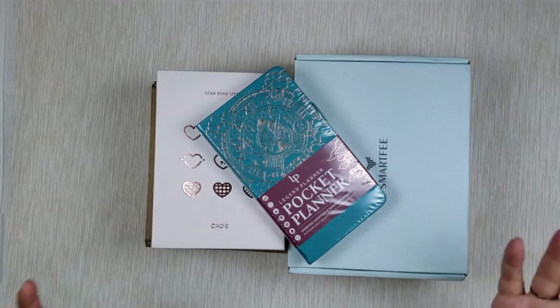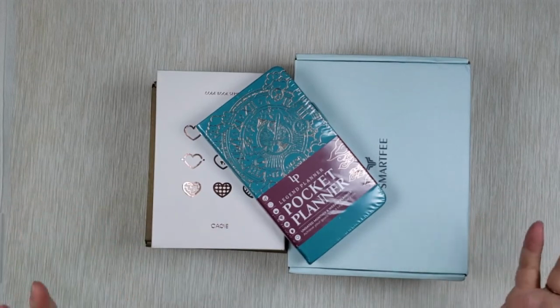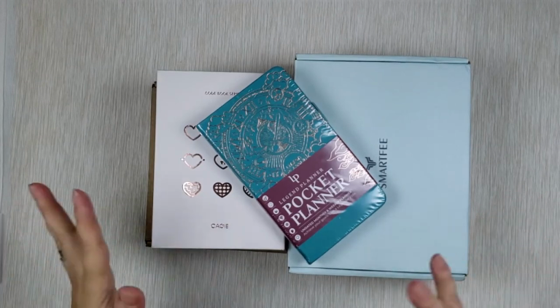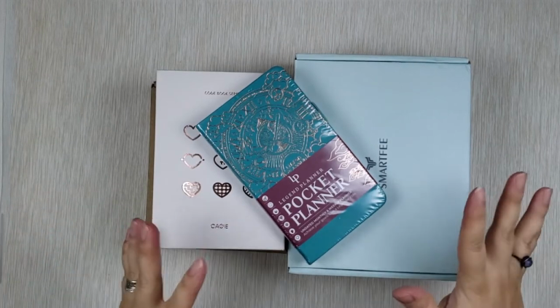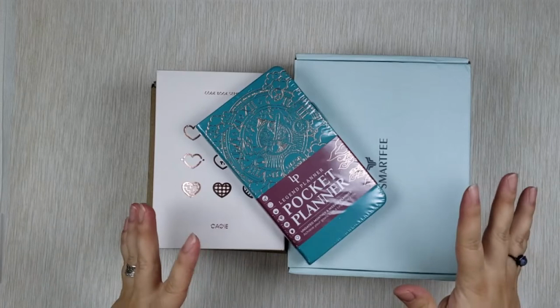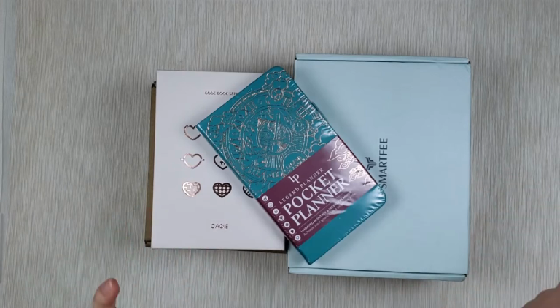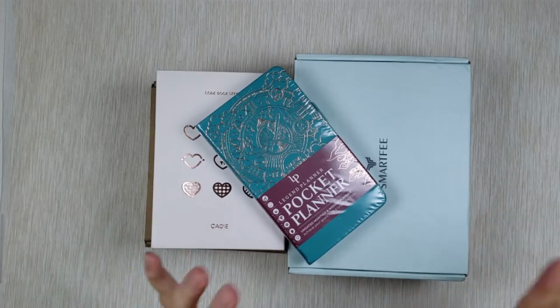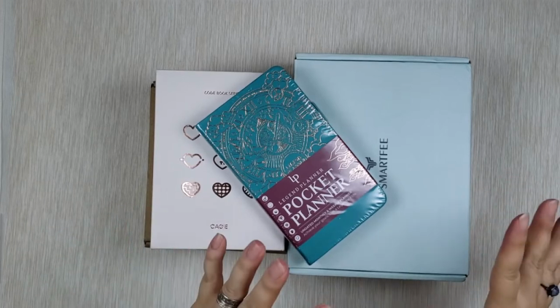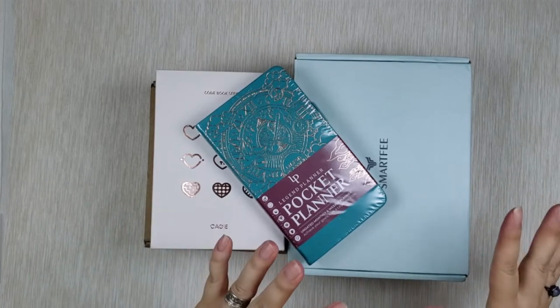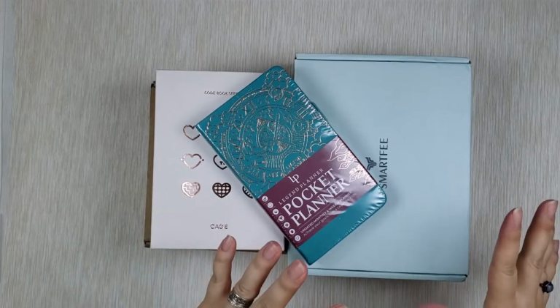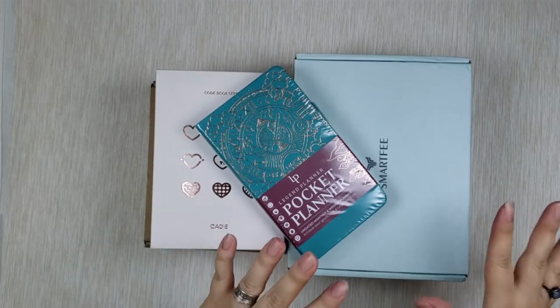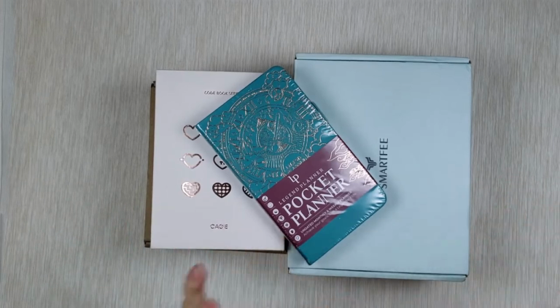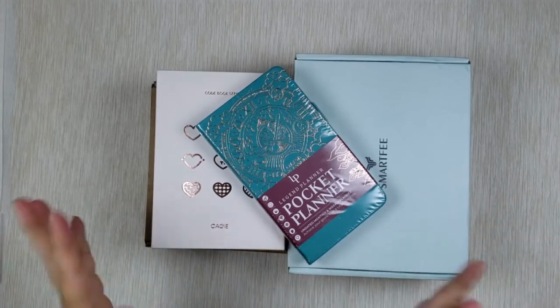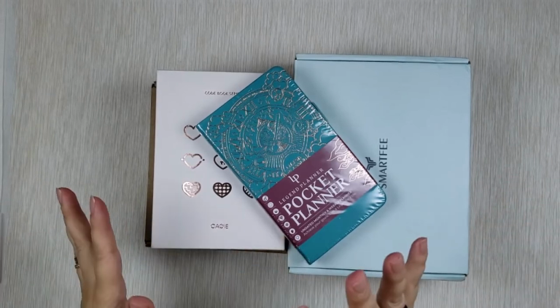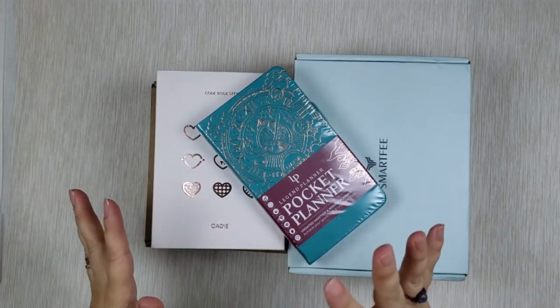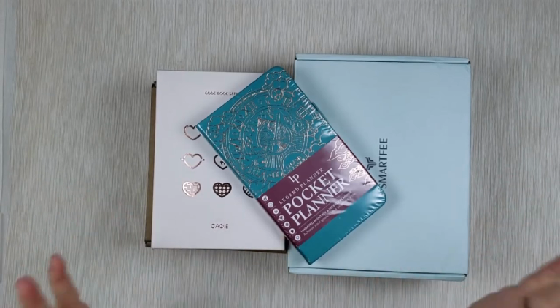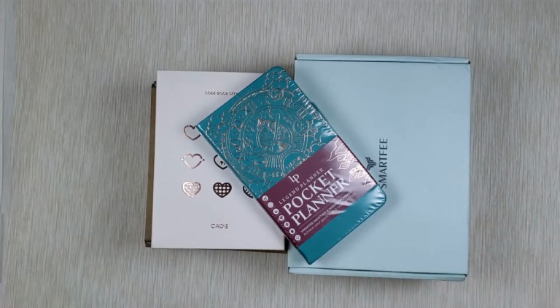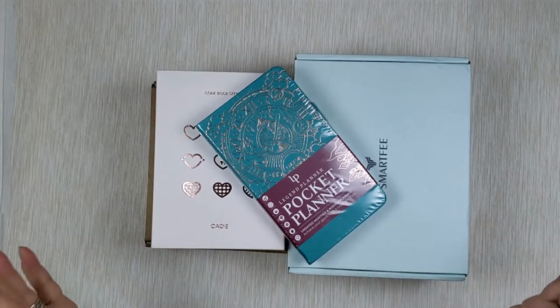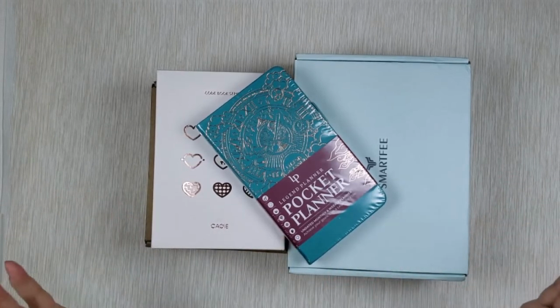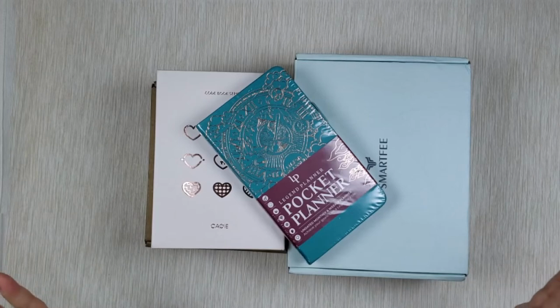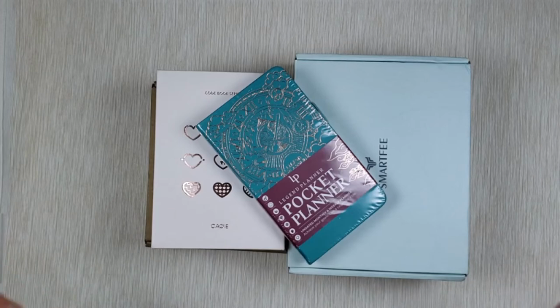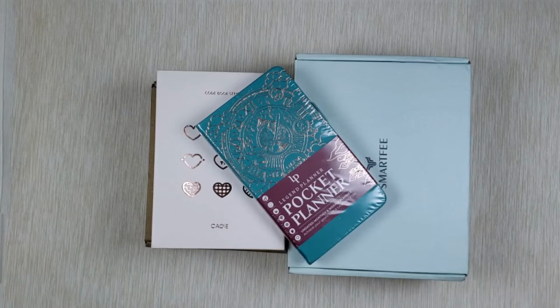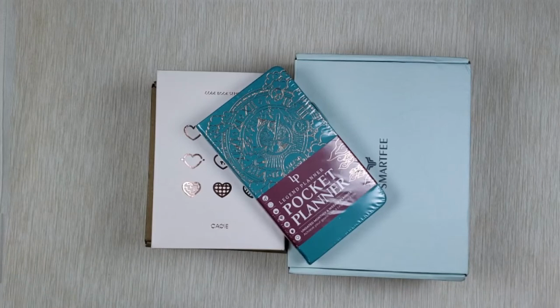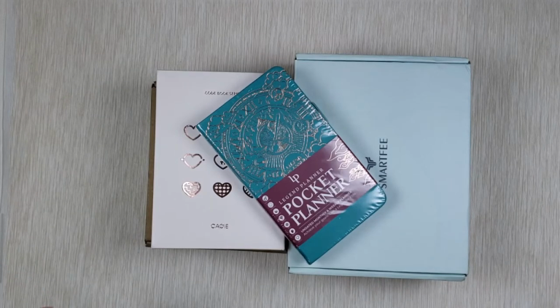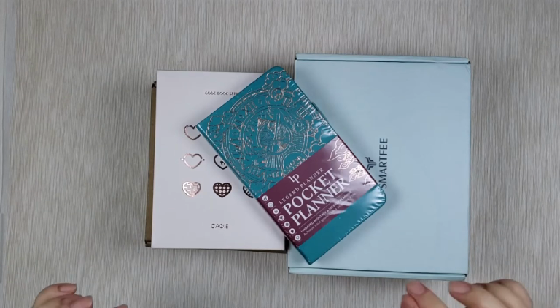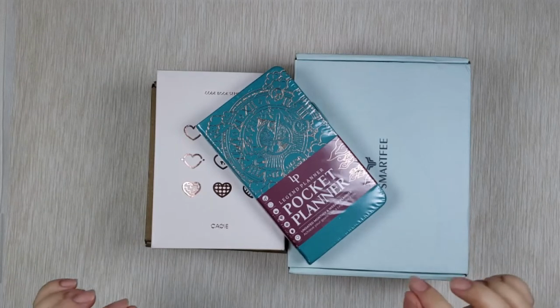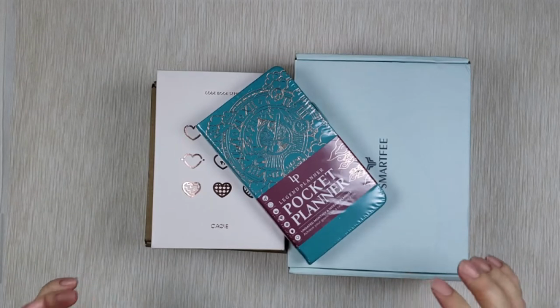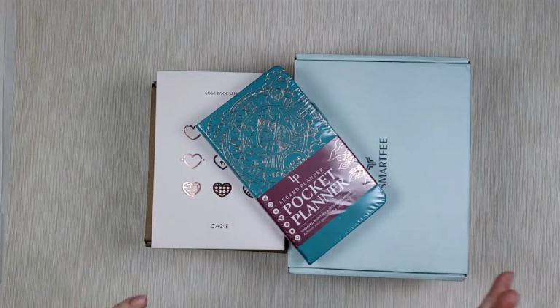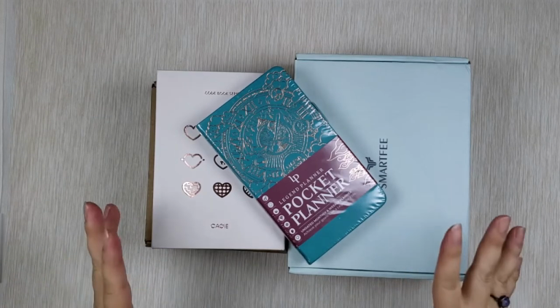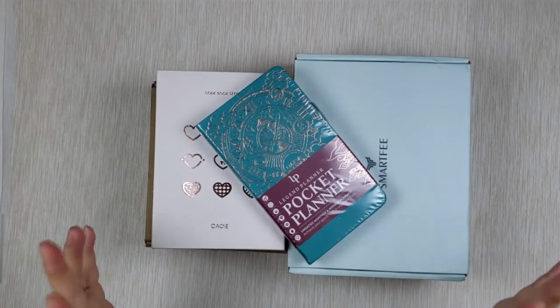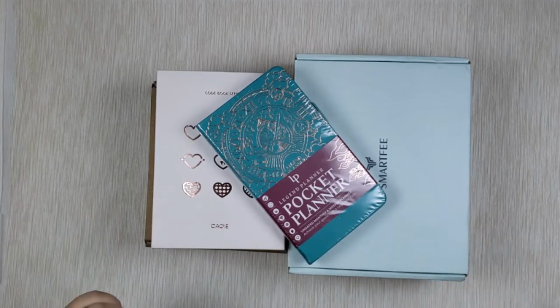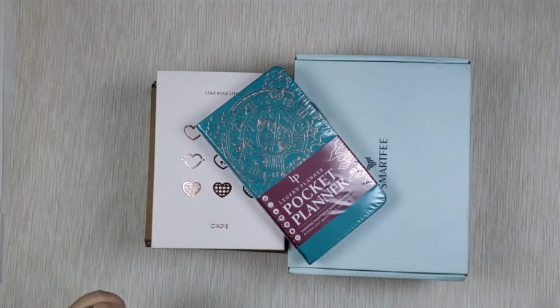So I have a mix here of ring-bound folders, planners, and also bound ones. Let's start with the bound ones and then move on to the ring ones.